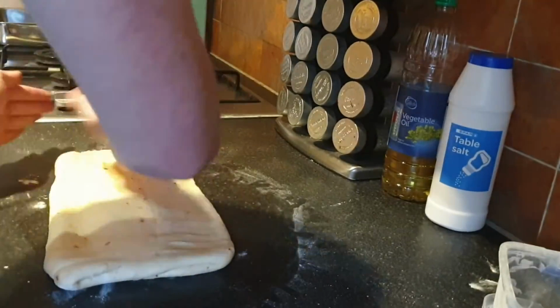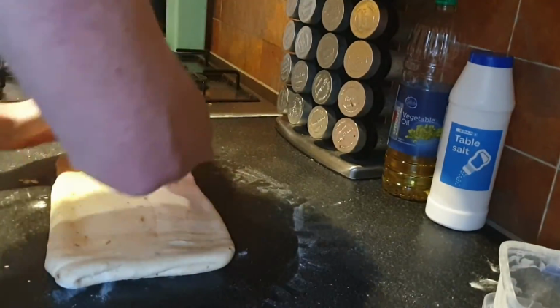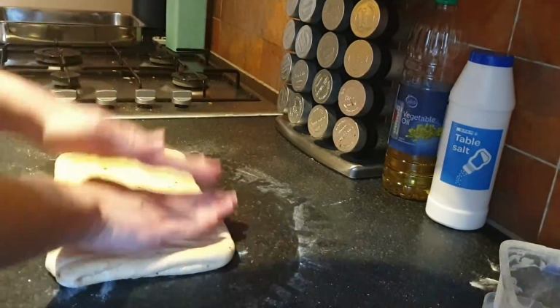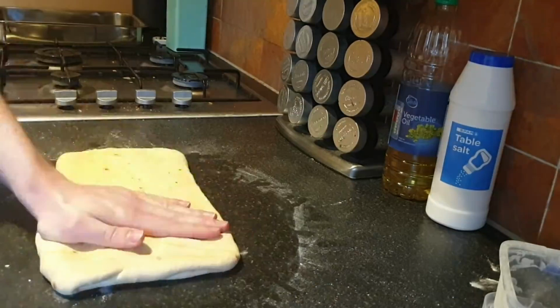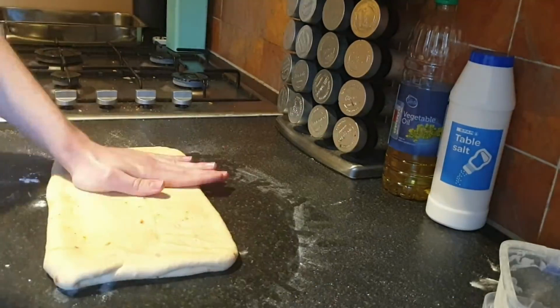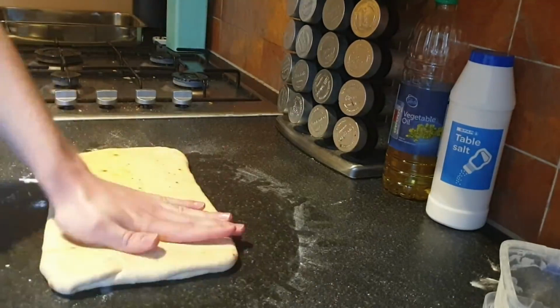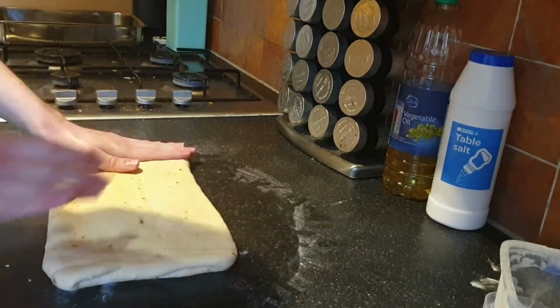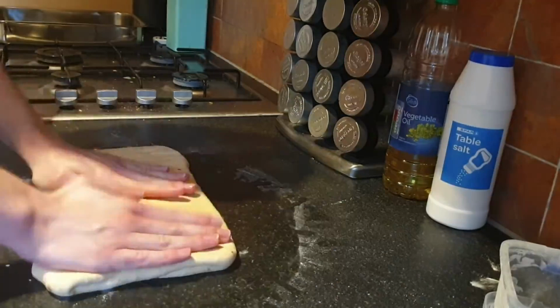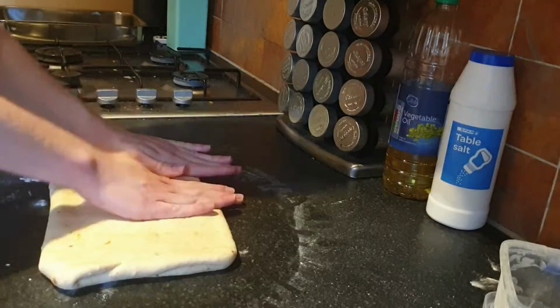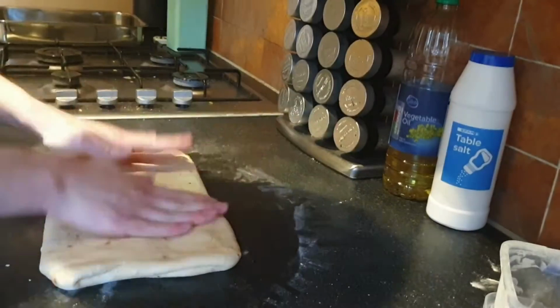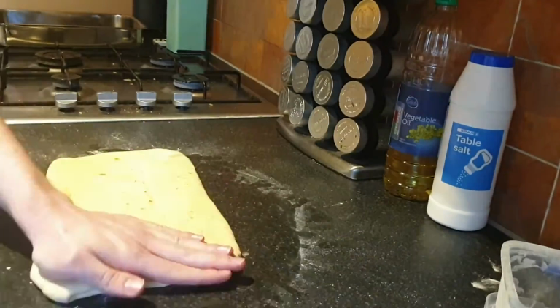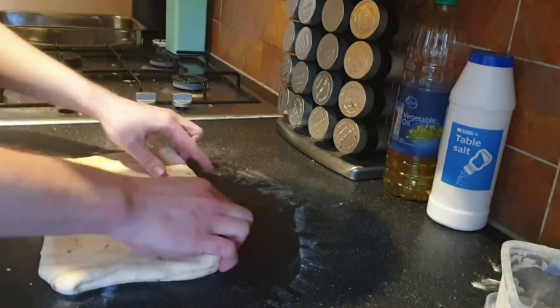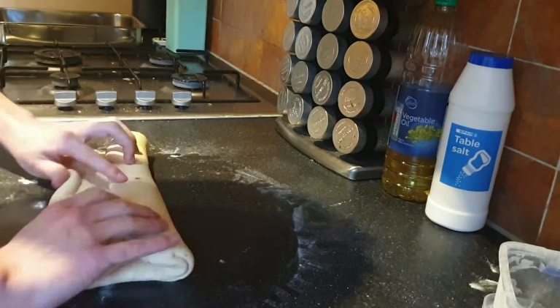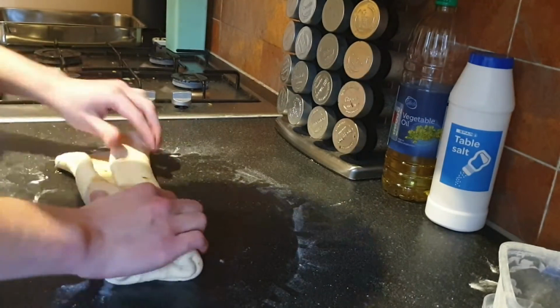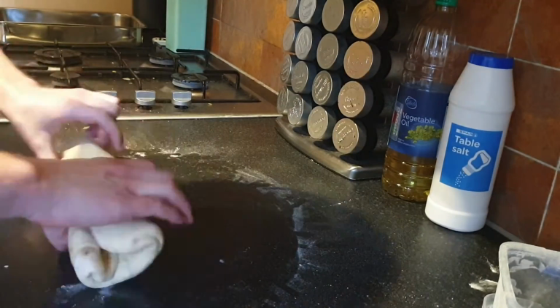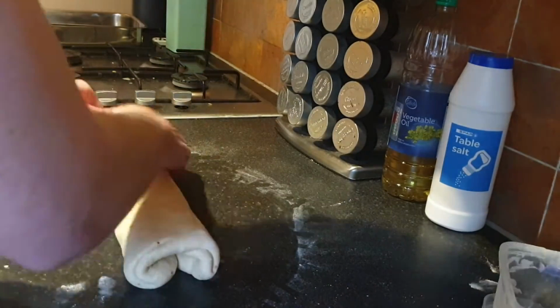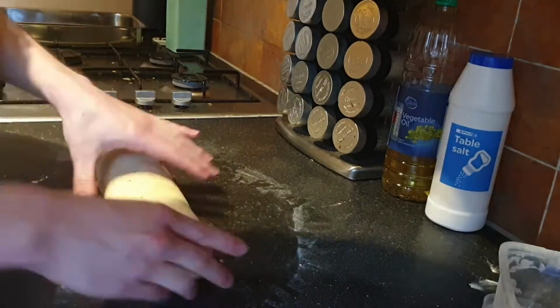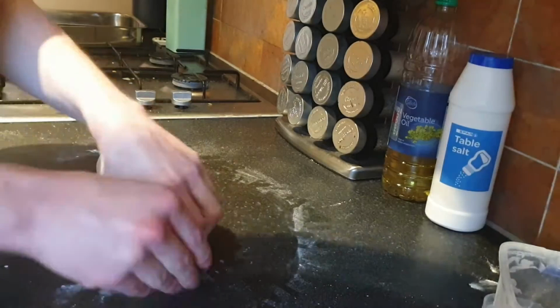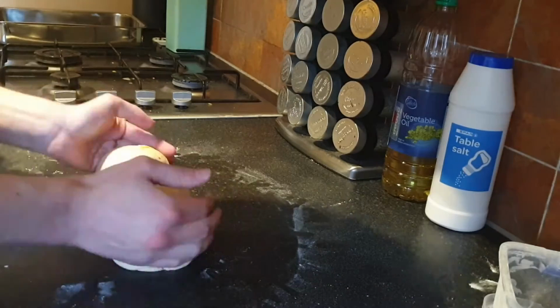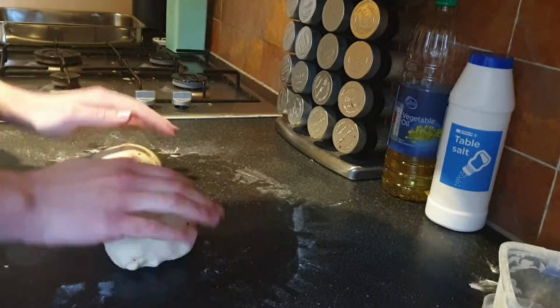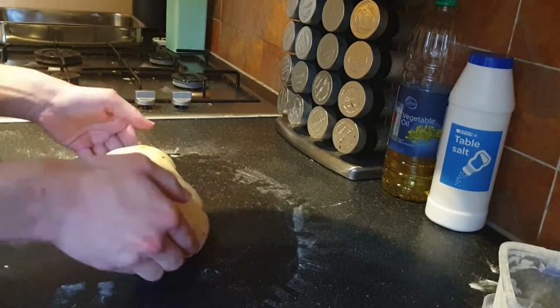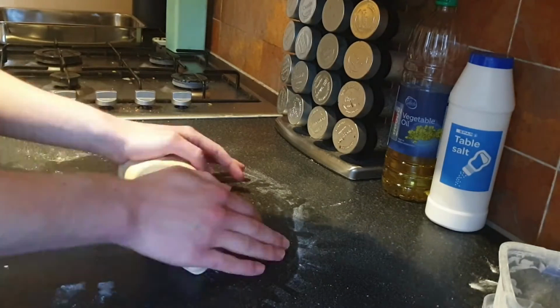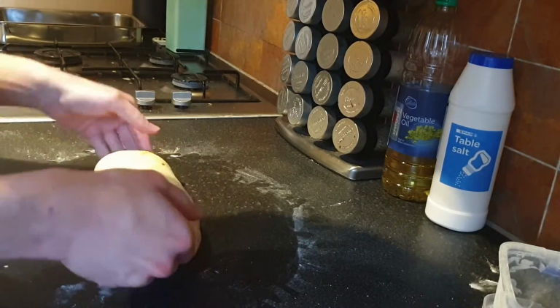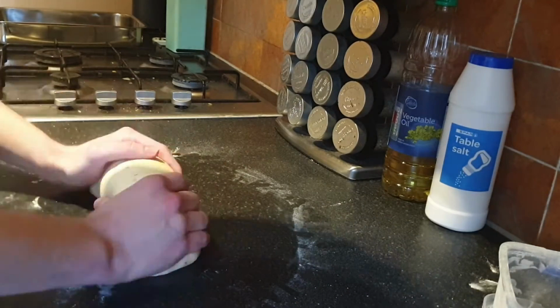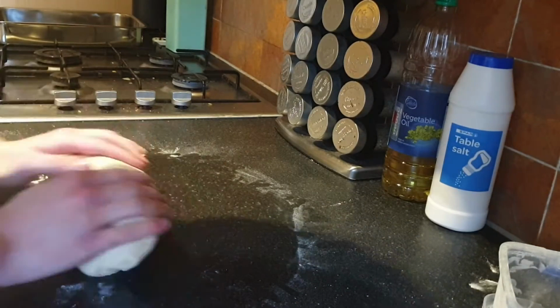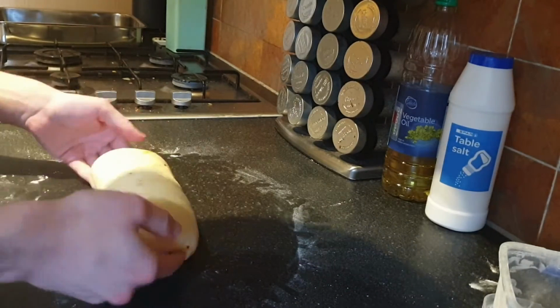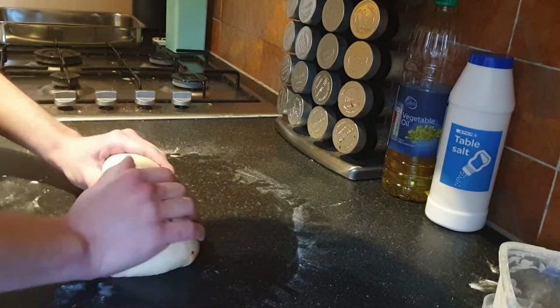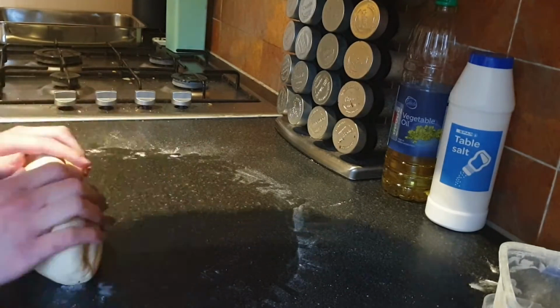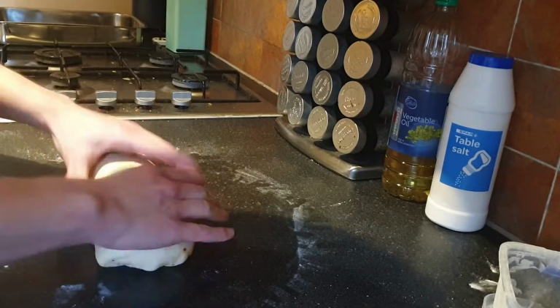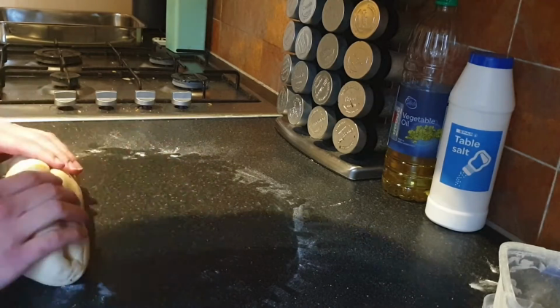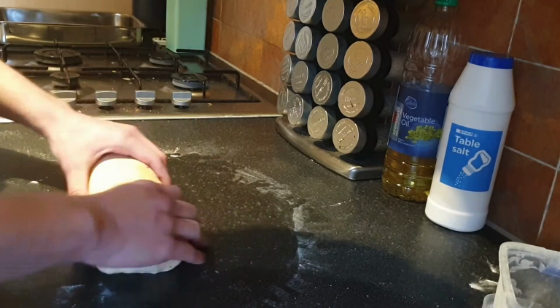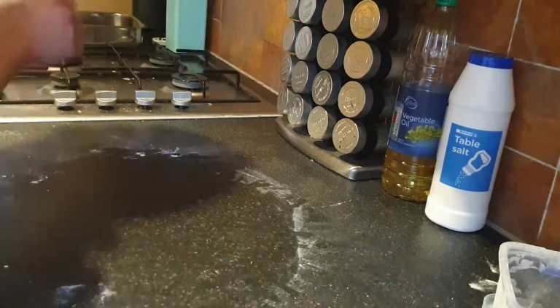Now we want to form our dough into a nice, evenly thick rectangle, fold in the long edges to the middle, turn it over, tuck in the ends, and gently roll it back and forth. This is going to make it into a nice baton shape.